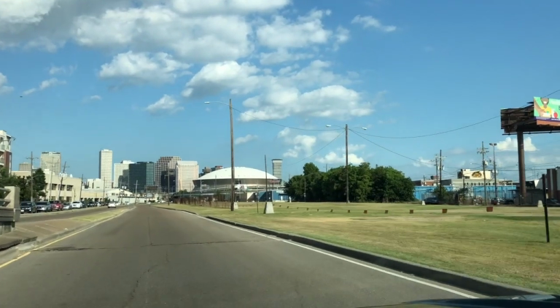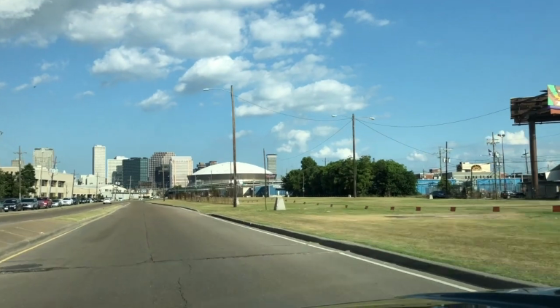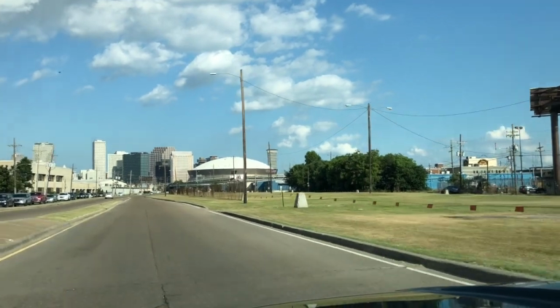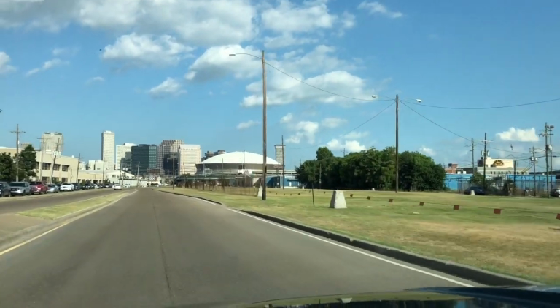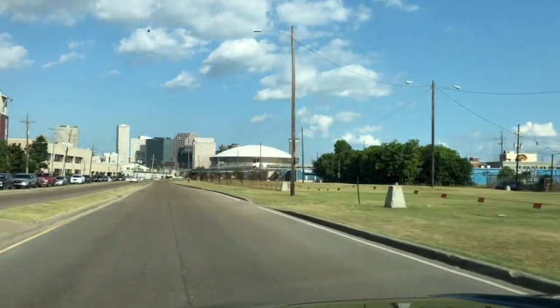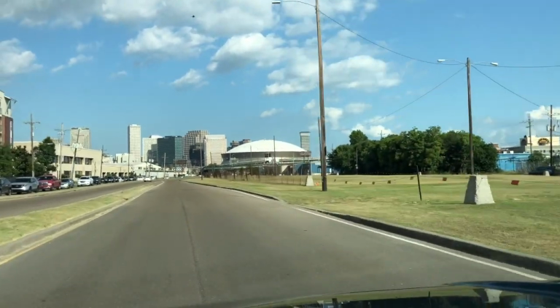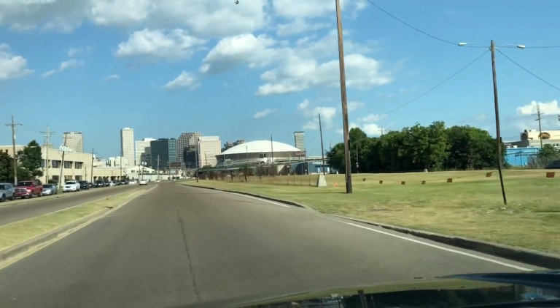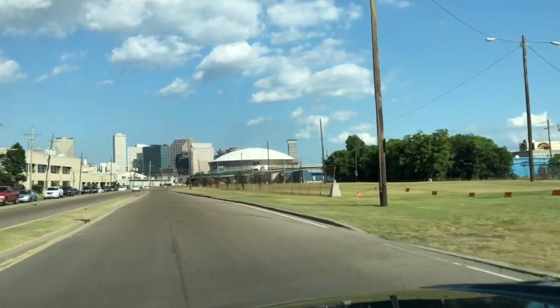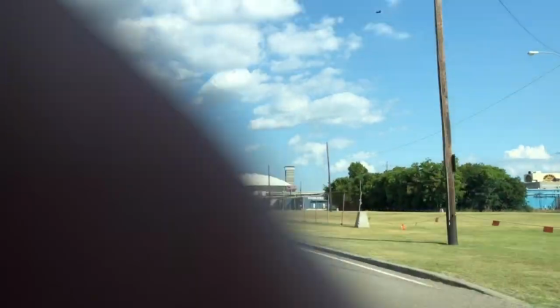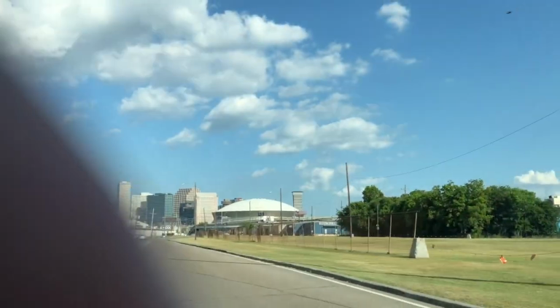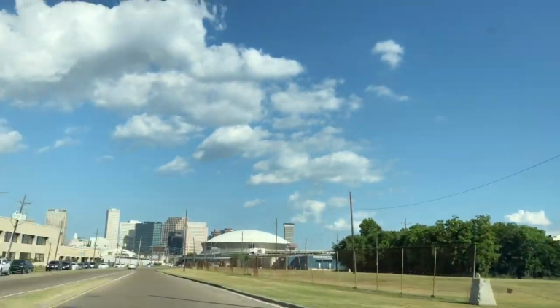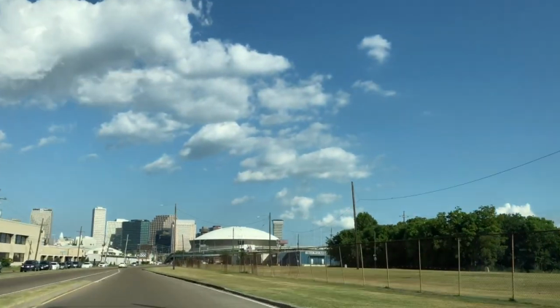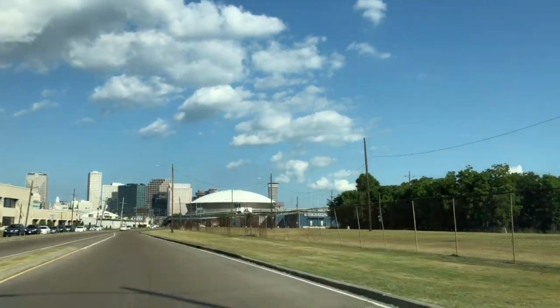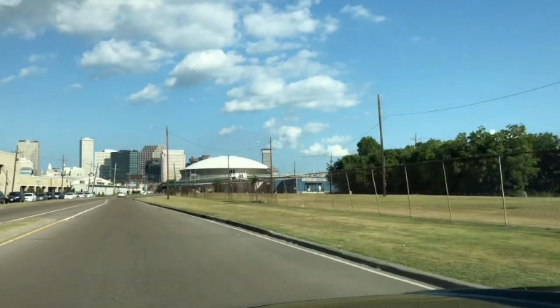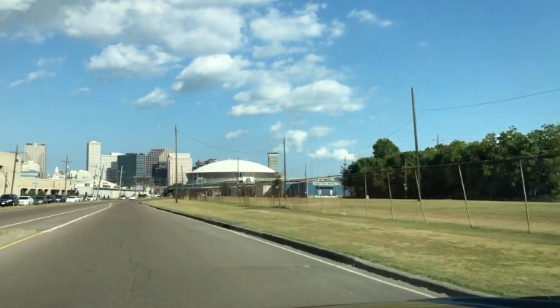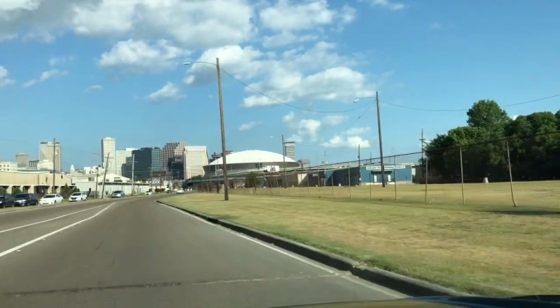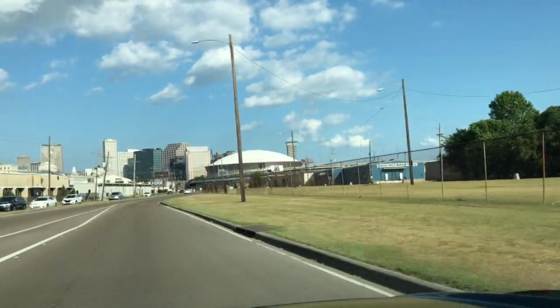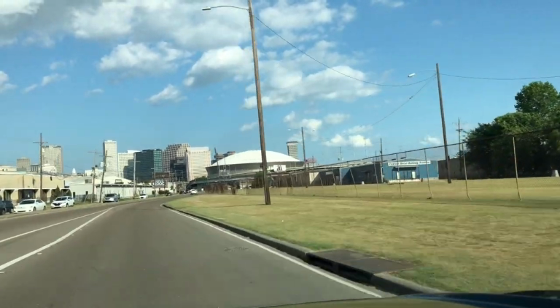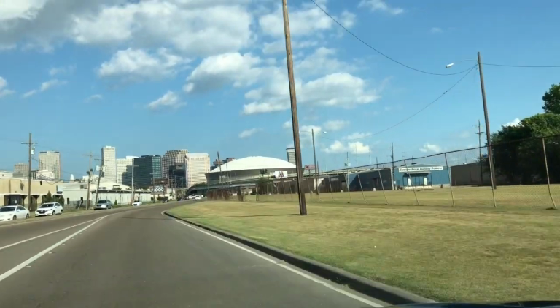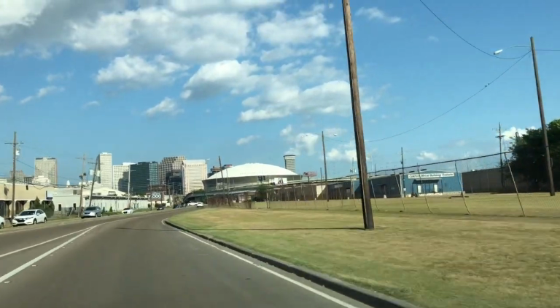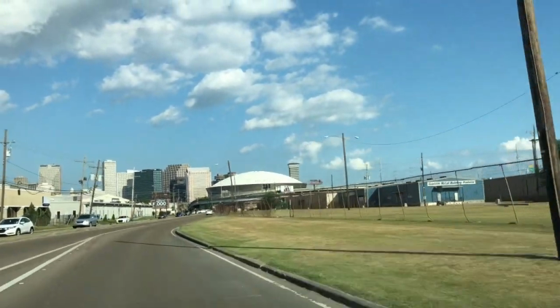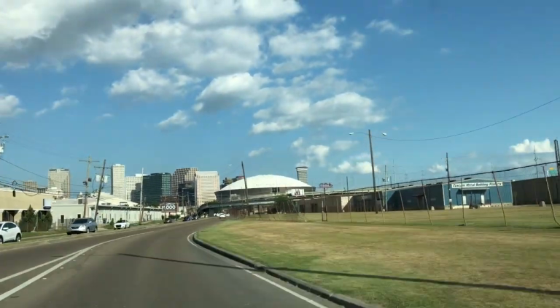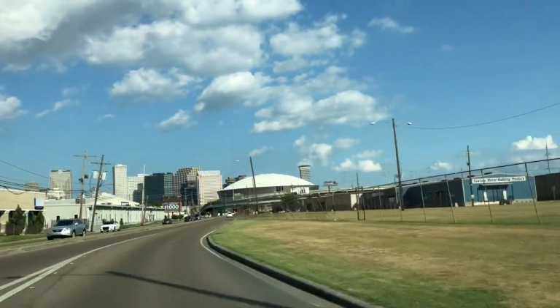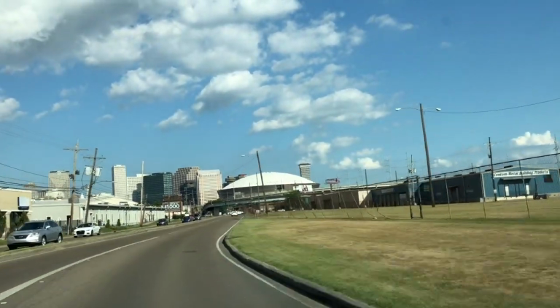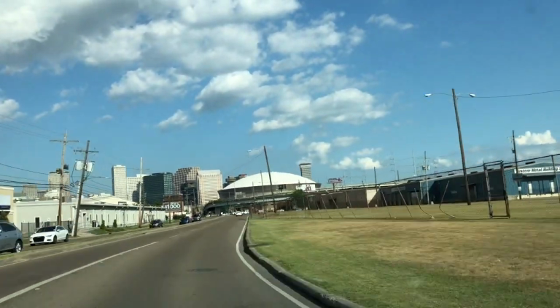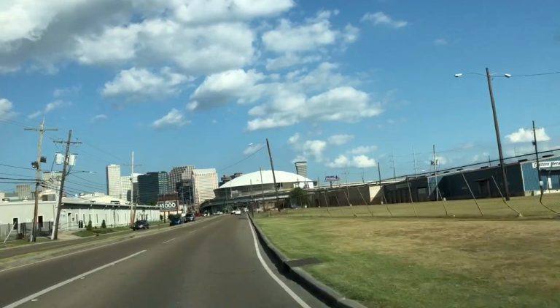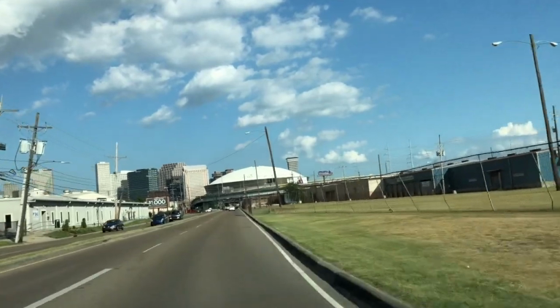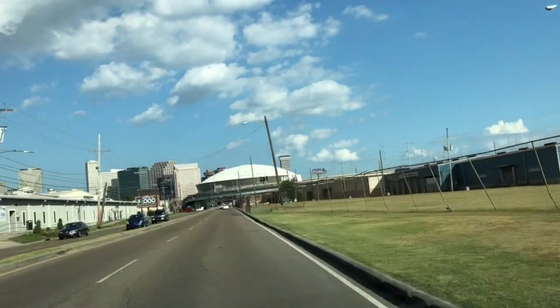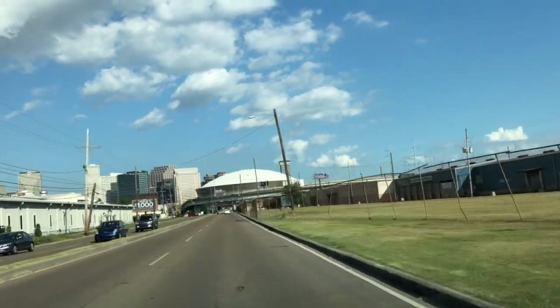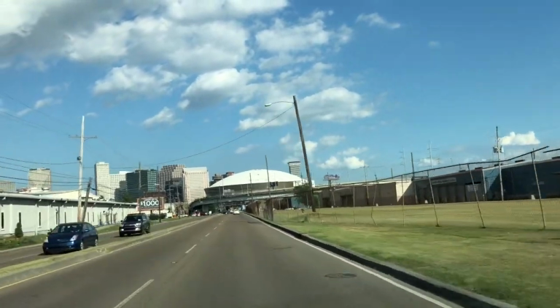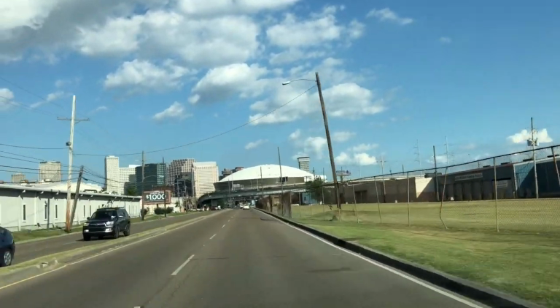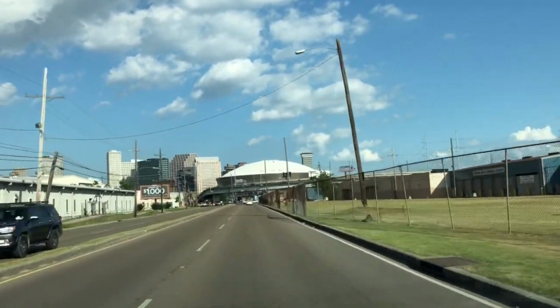Soon to sell — anybody know what that is? Let's see if we get closer. Oops, my fingers are black, I can't even see. That's kind of cool — that is the Superdome.